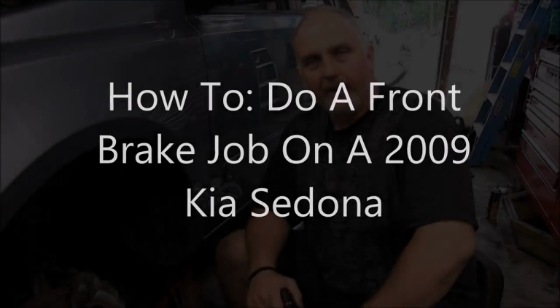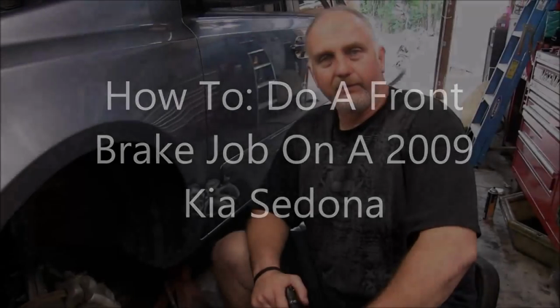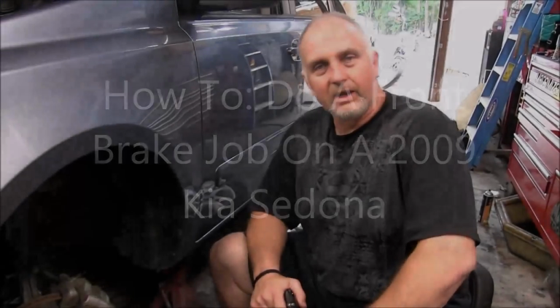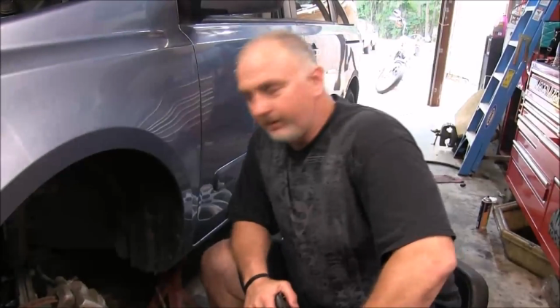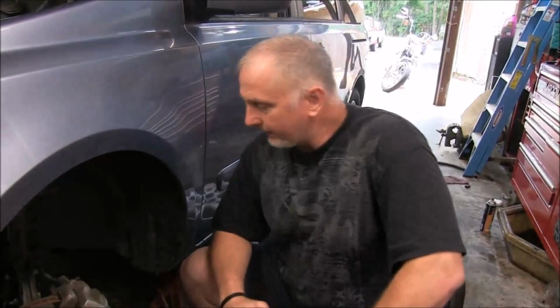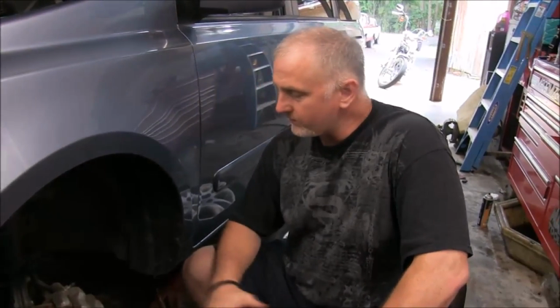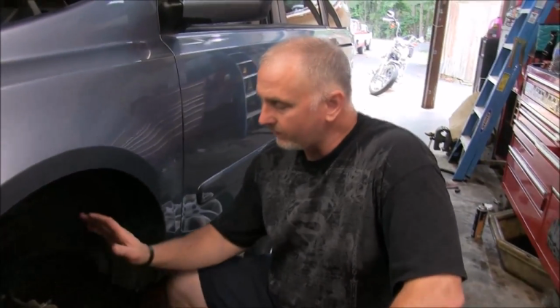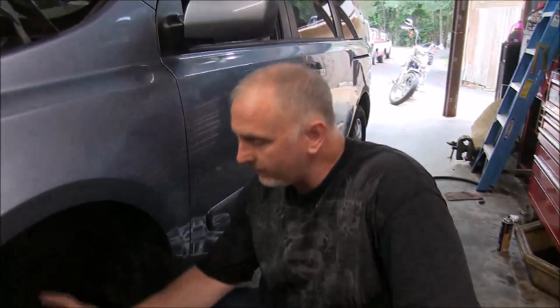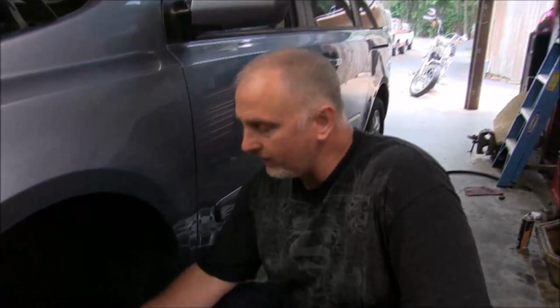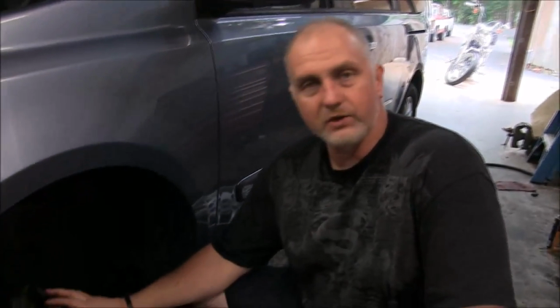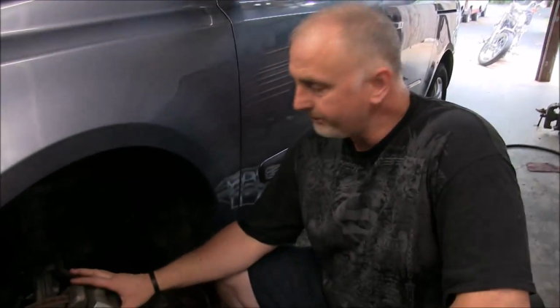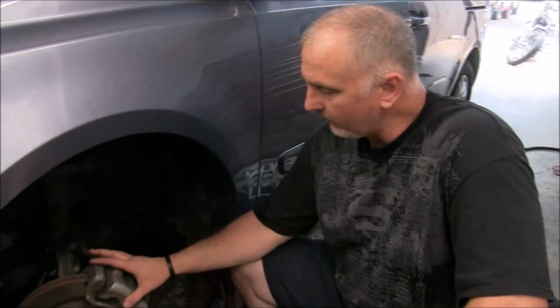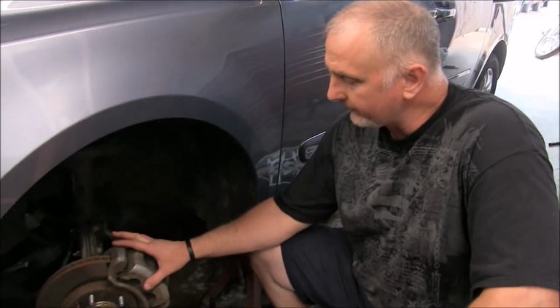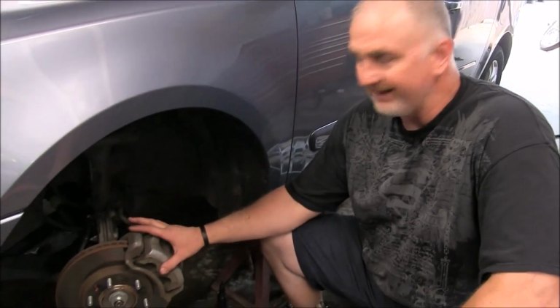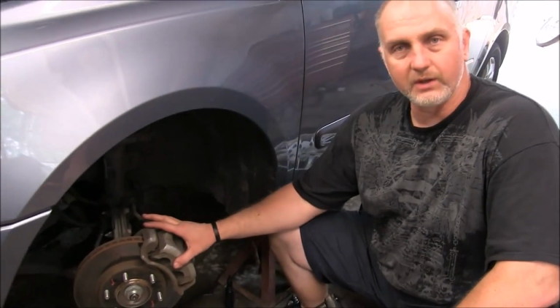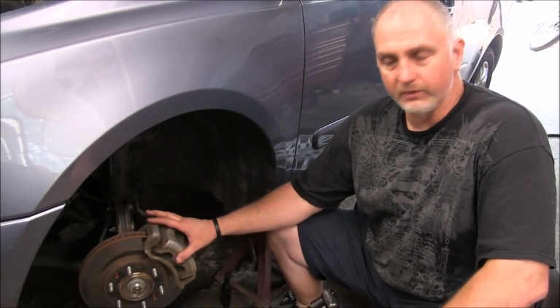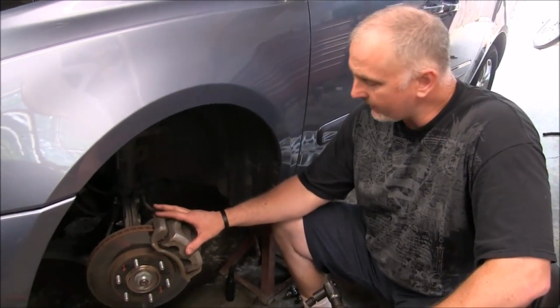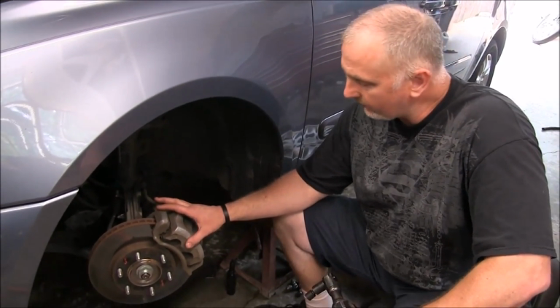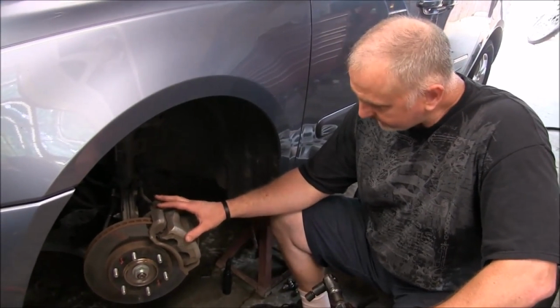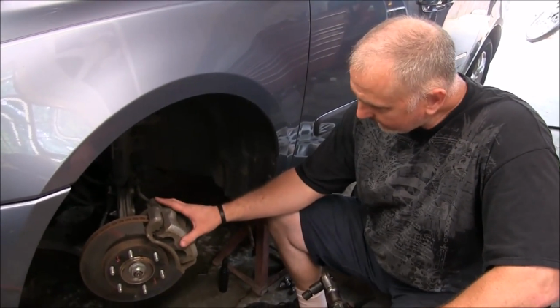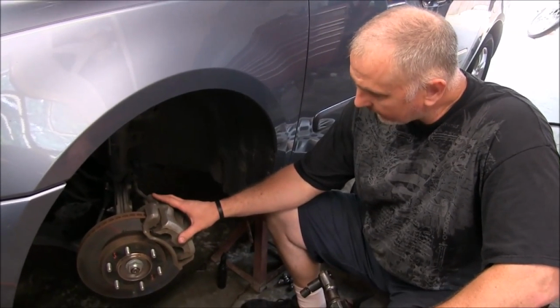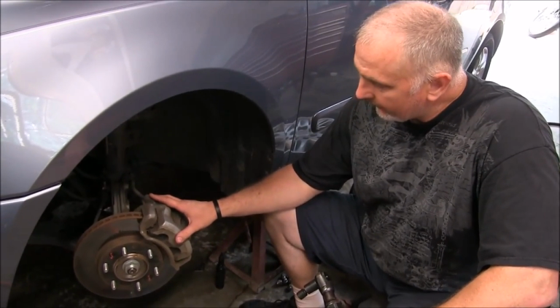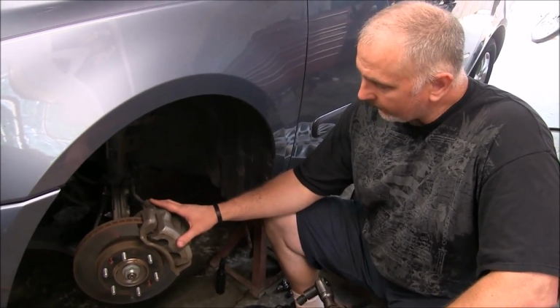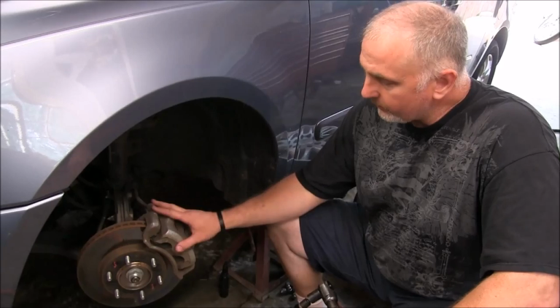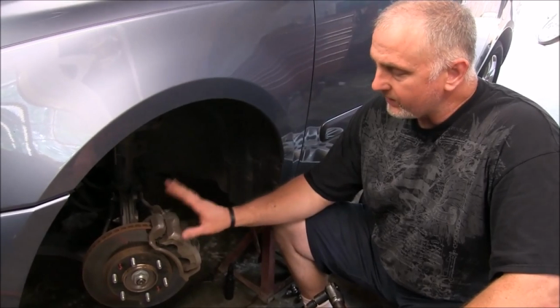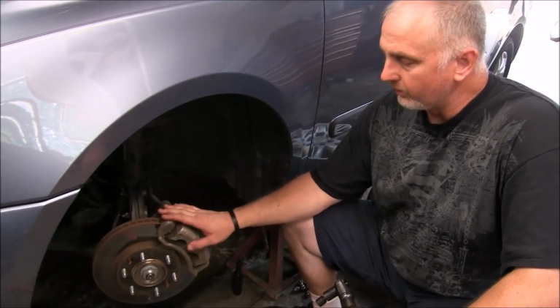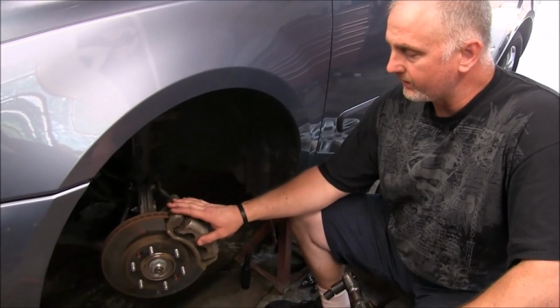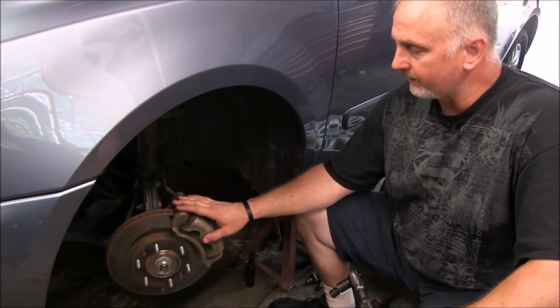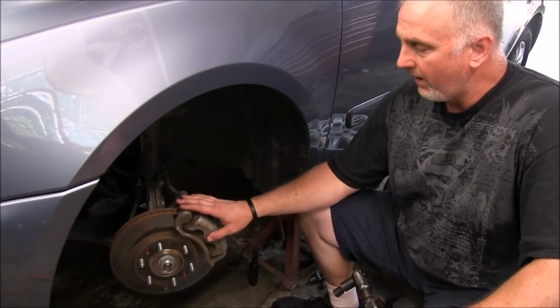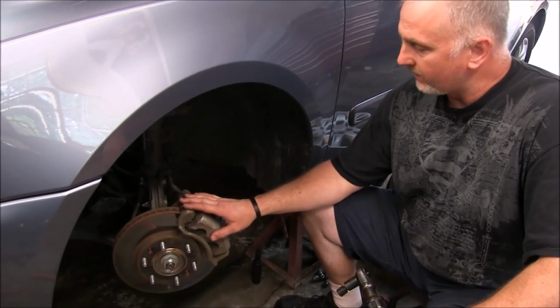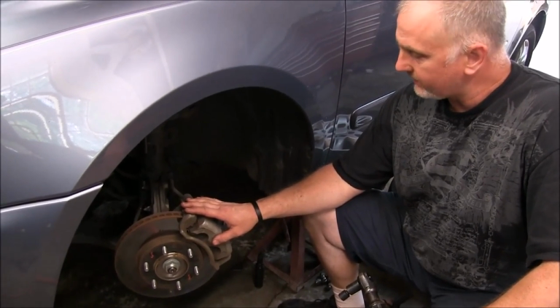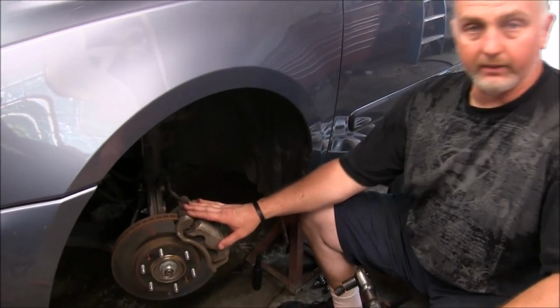Howdy ho there friends and neighbors, Bobby here today. Hey folks, today we're going to be doing a front brake job on a Kia Sedona 2009 model. We're going to put new pads and new rotors on this vehicle, so let's get started here.